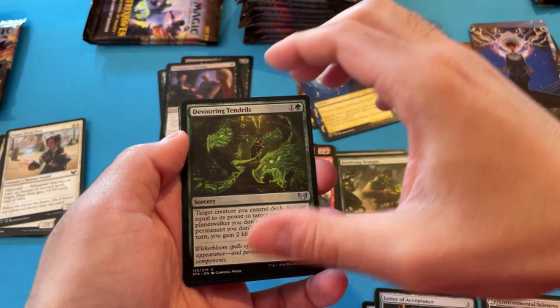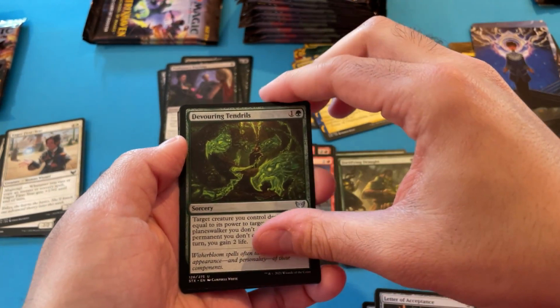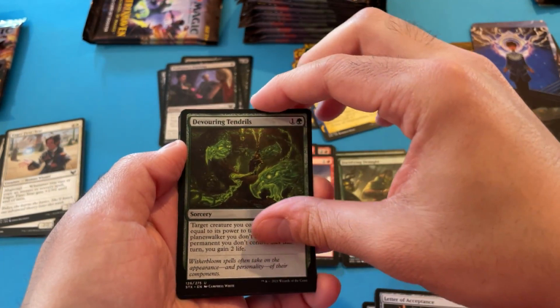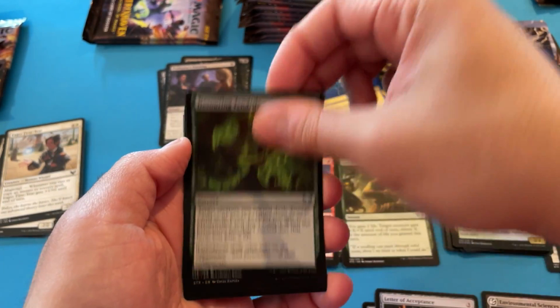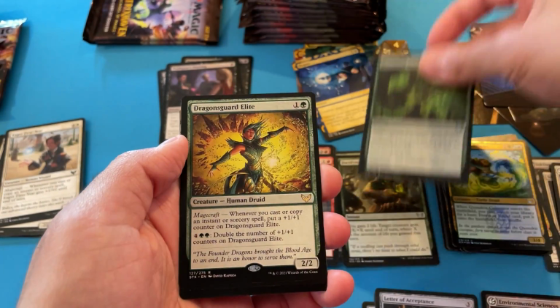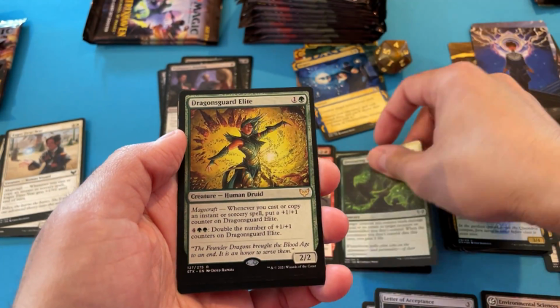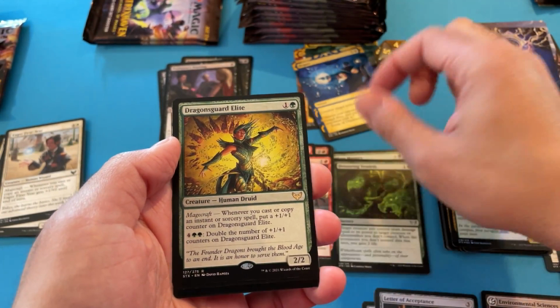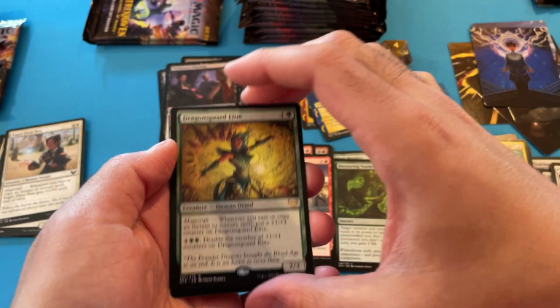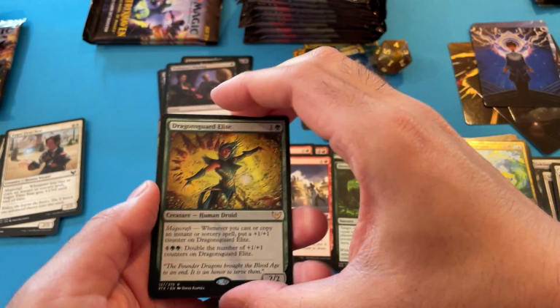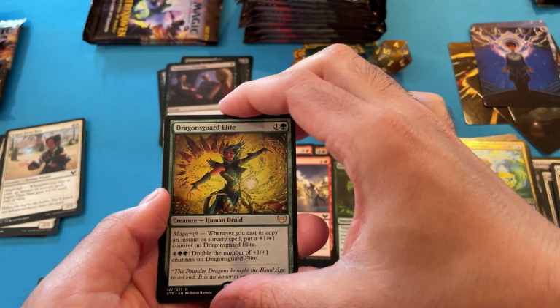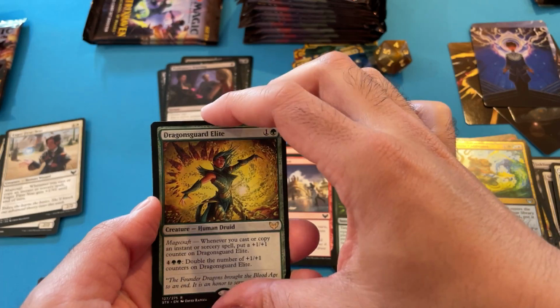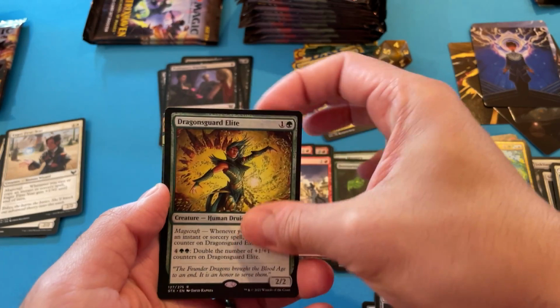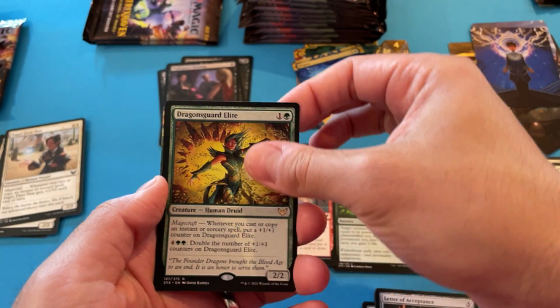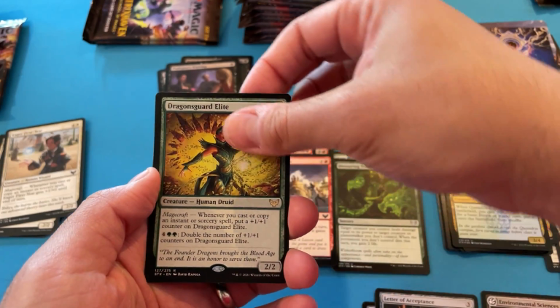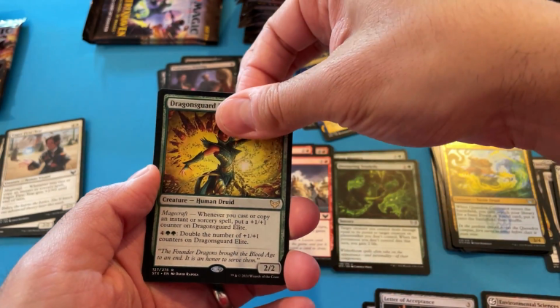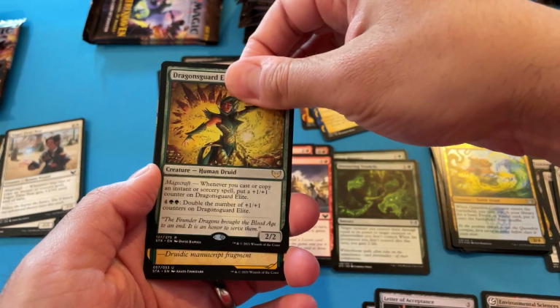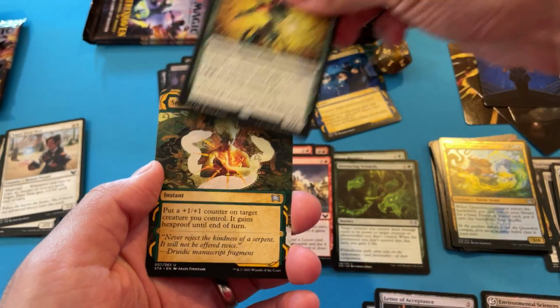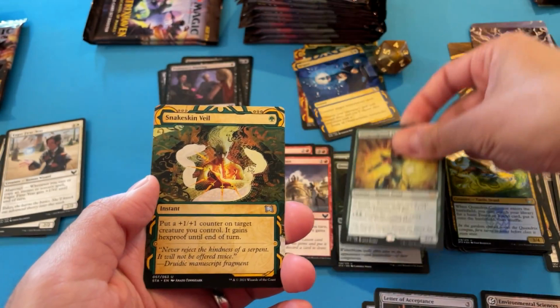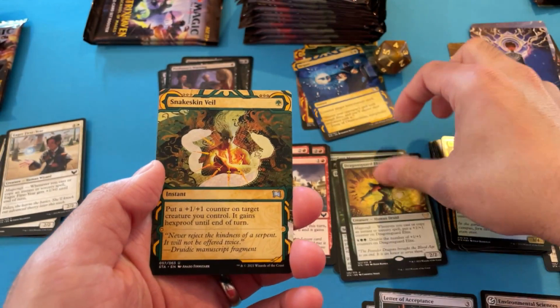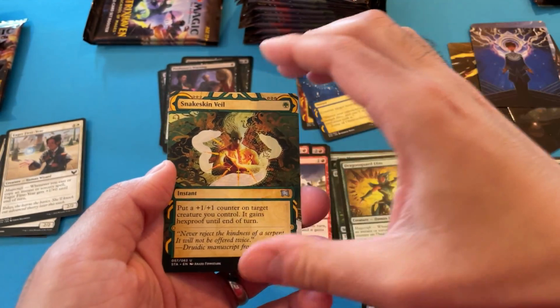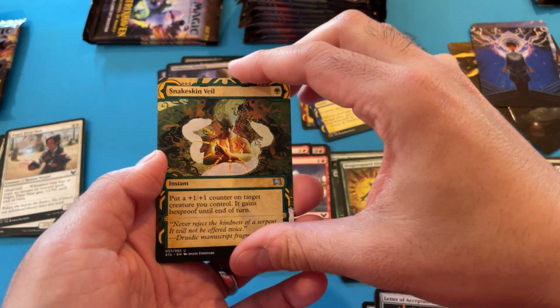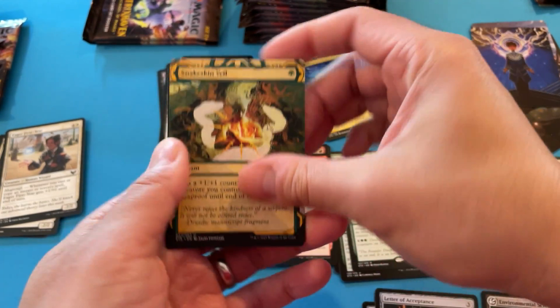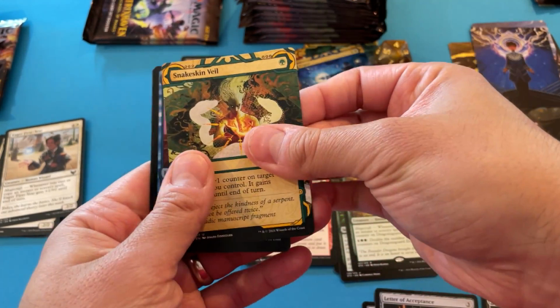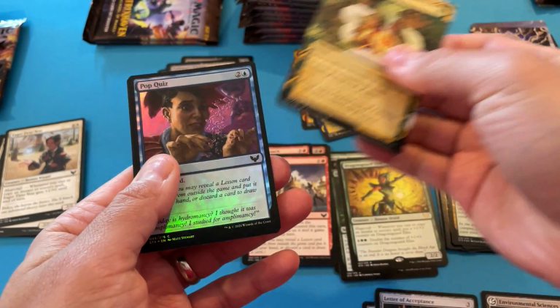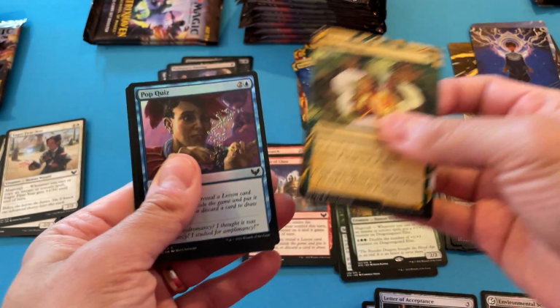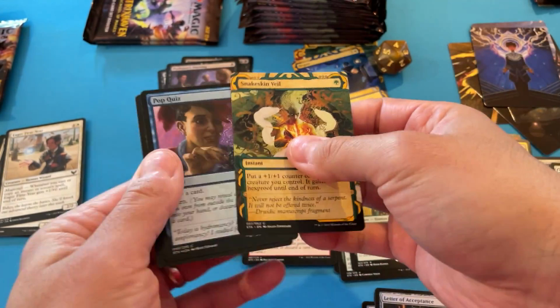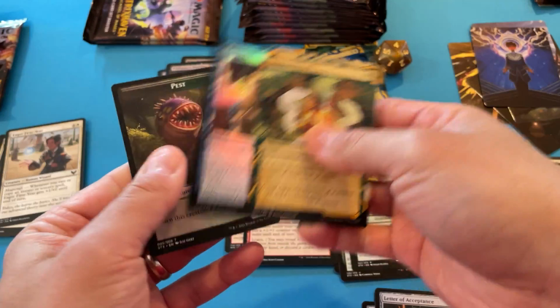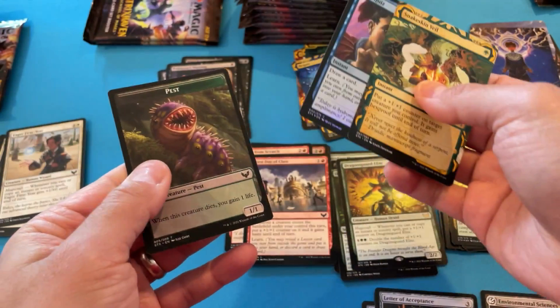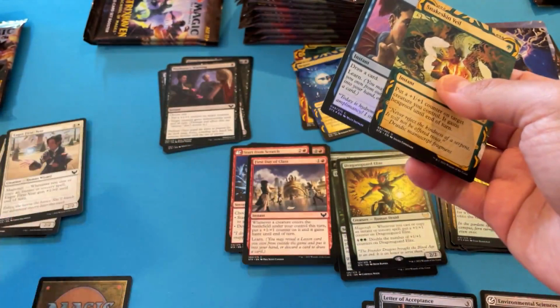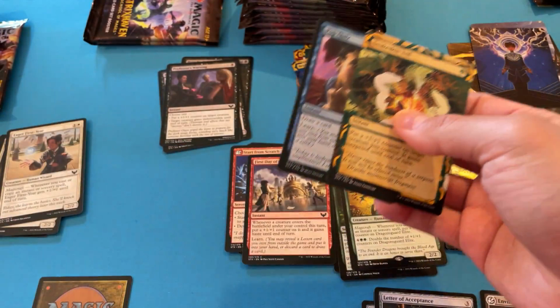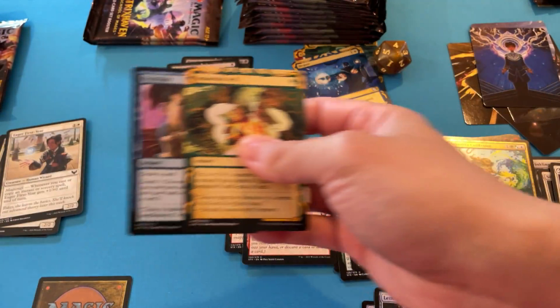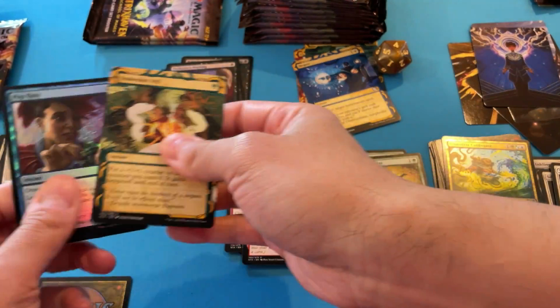Uncommon. Uncommon. Dragon's Guard Elite — I think this probably will not see a lot of play, it's not a high dollar card. Snakeskin. Yeah, I'm getting a lot of these uncommons. Foil and a Pest Token.